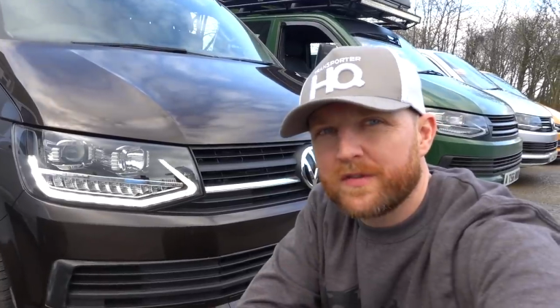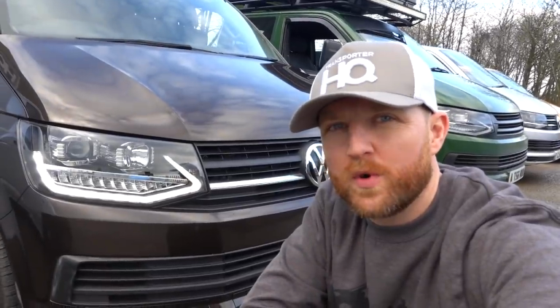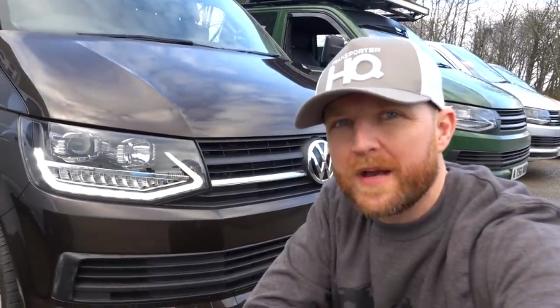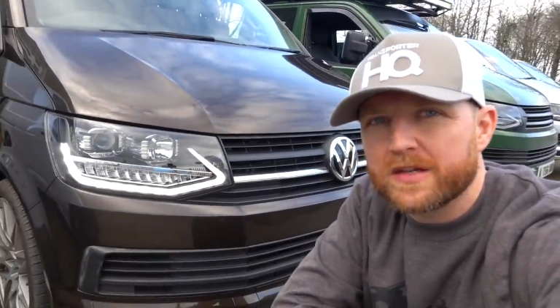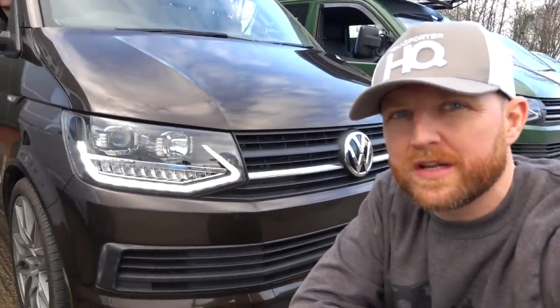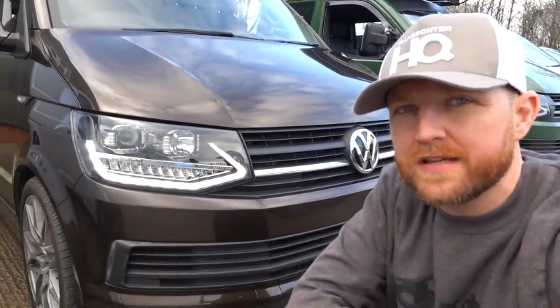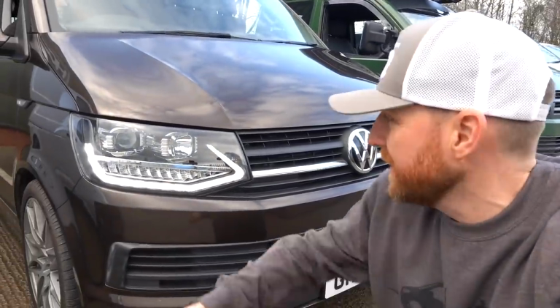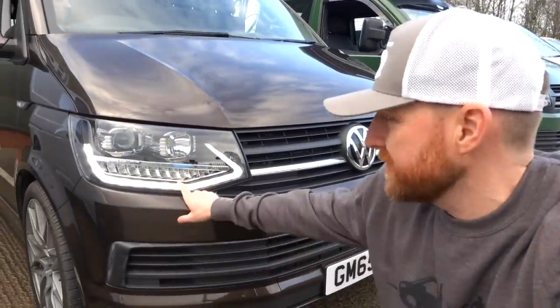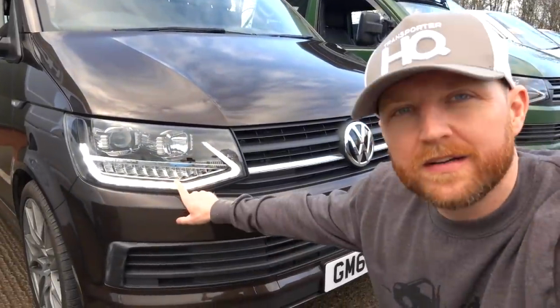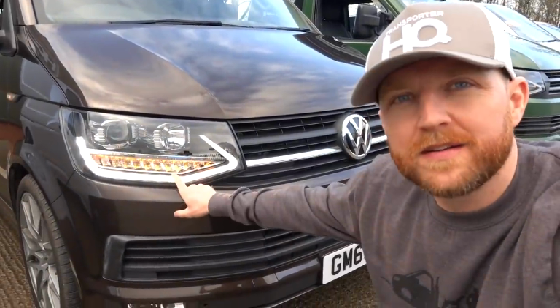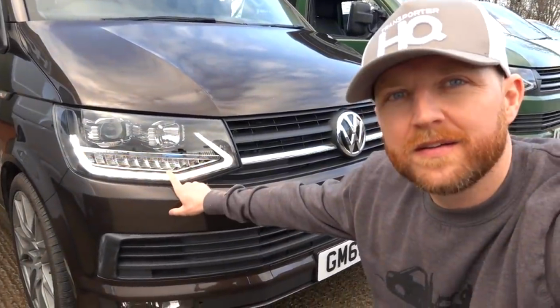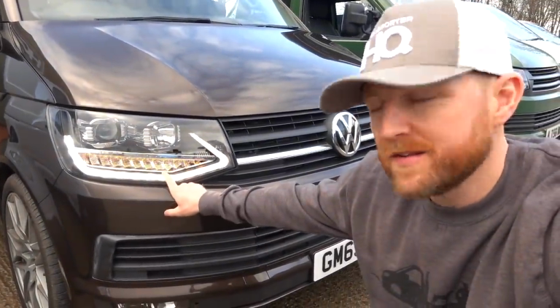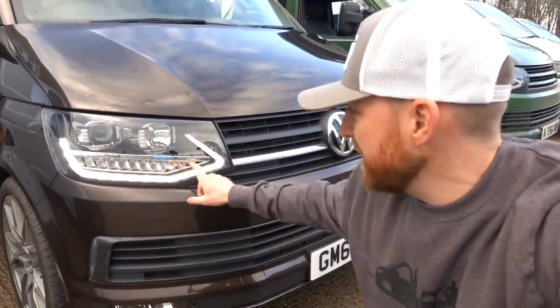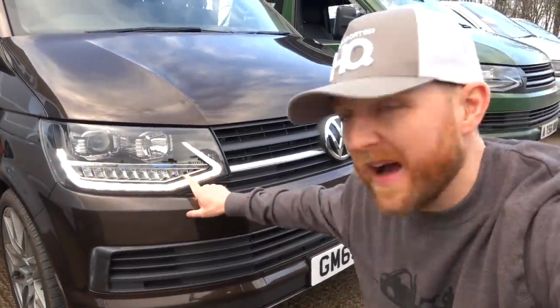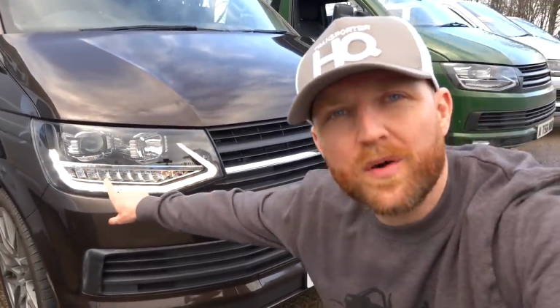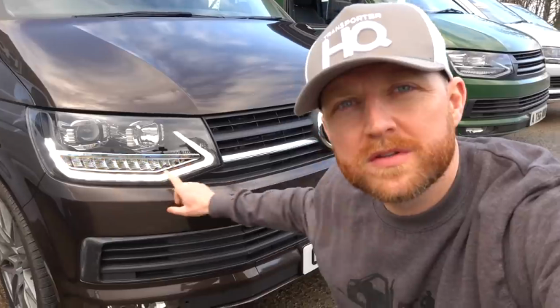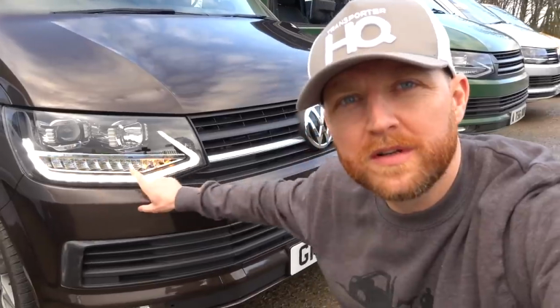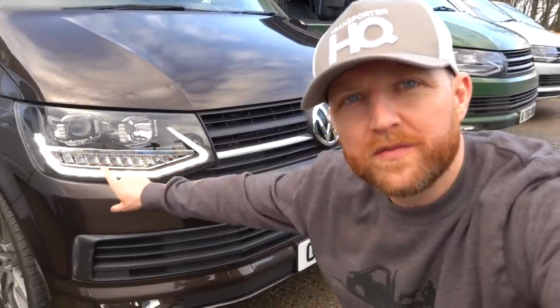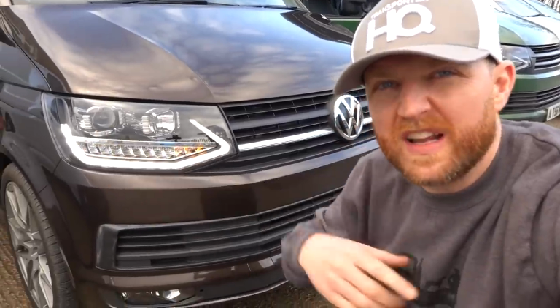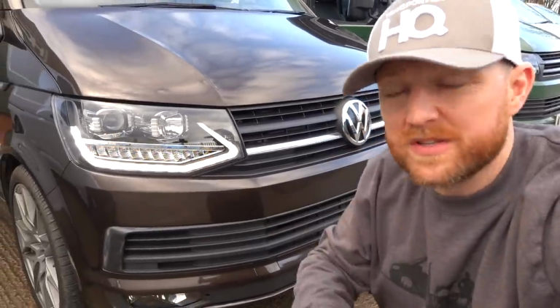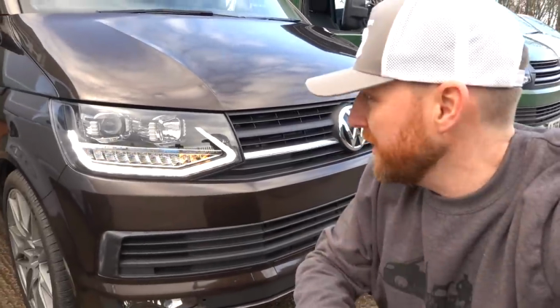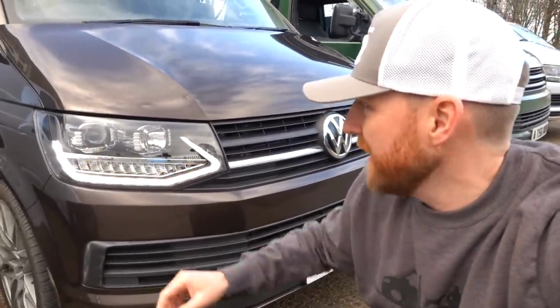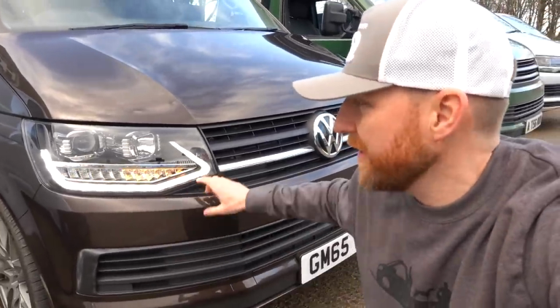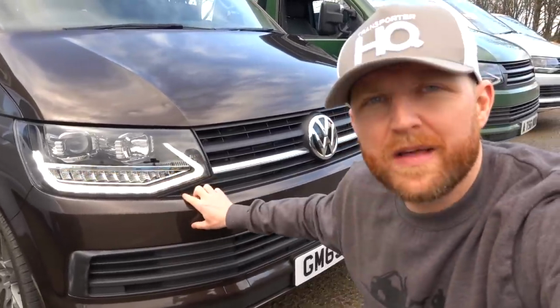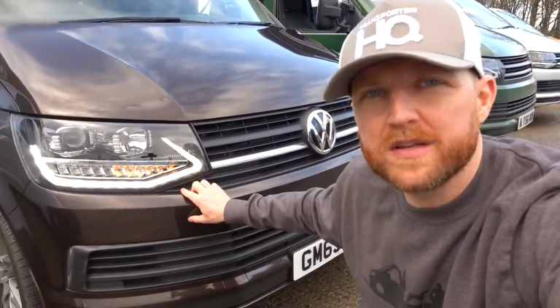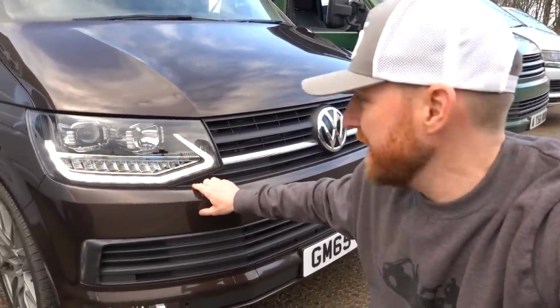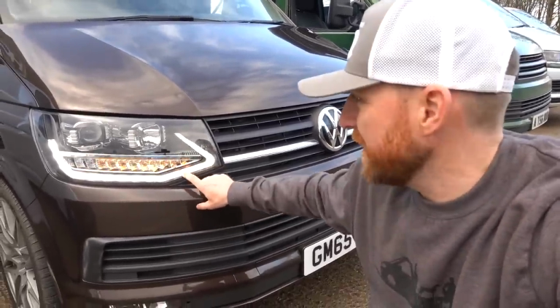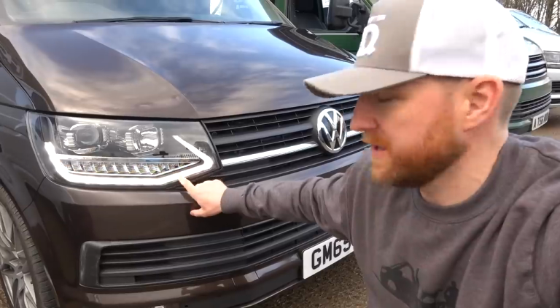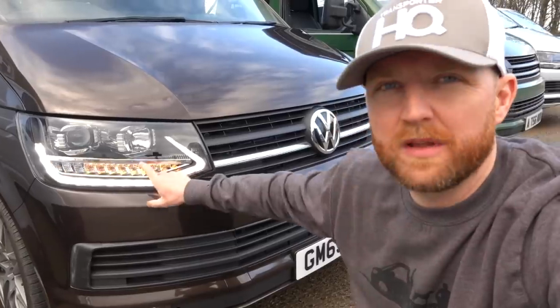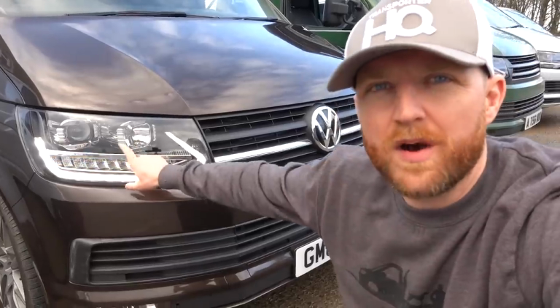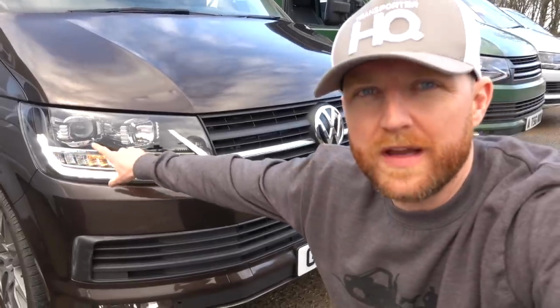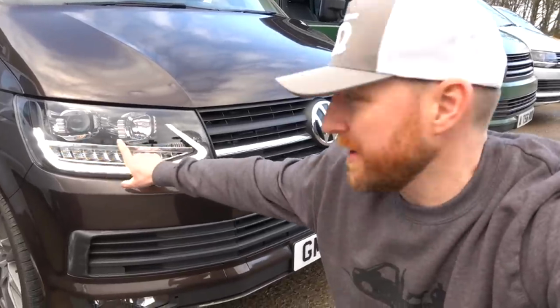T6 version two headlights are pretty much the same as the version one, but we added a sequential indicator which pans outwards Audi-style. Everything else about the headlights is the same - the DRL, the light output, the H7 and H1 bulbs are all exactly the same.